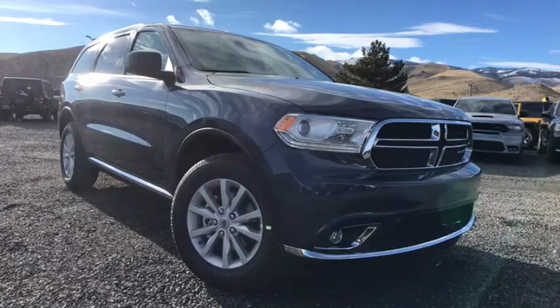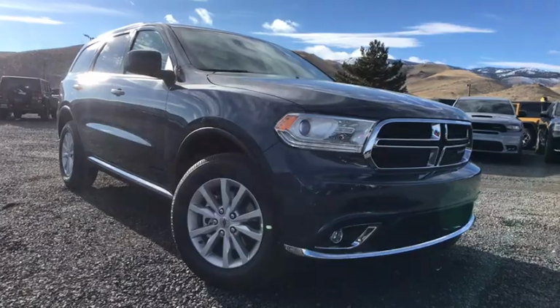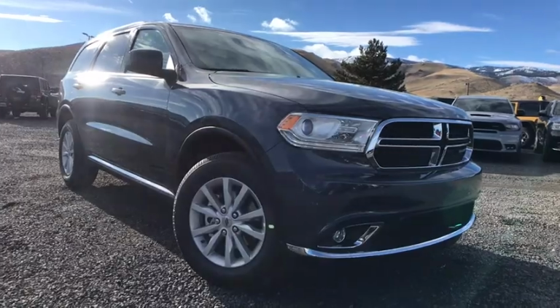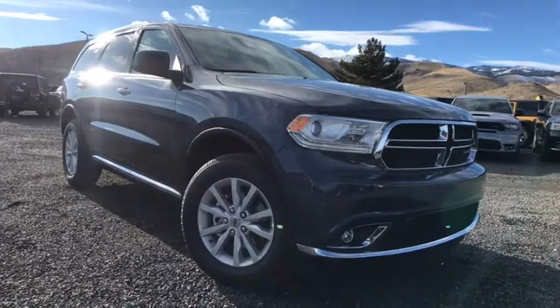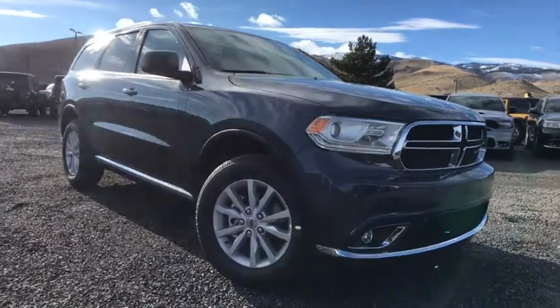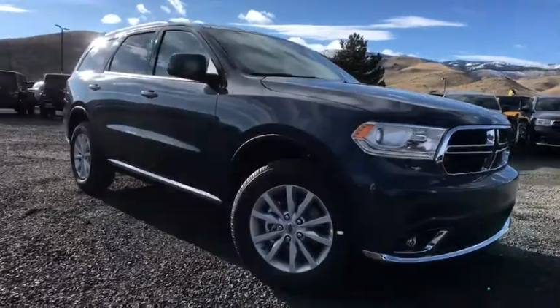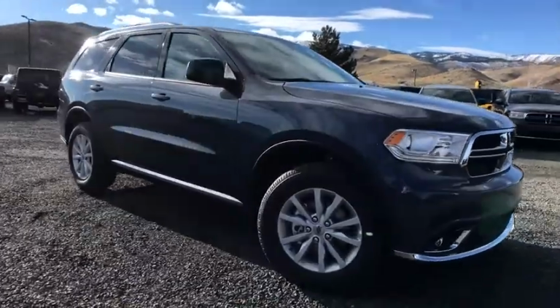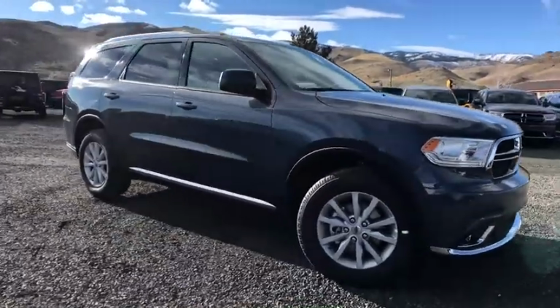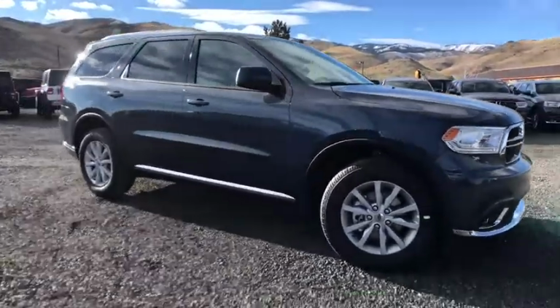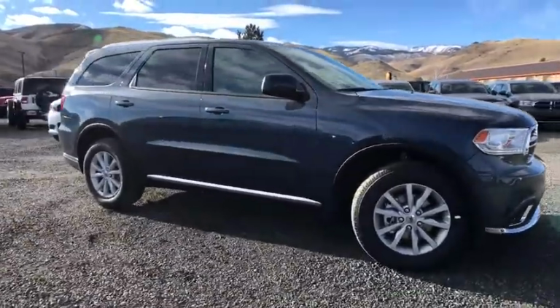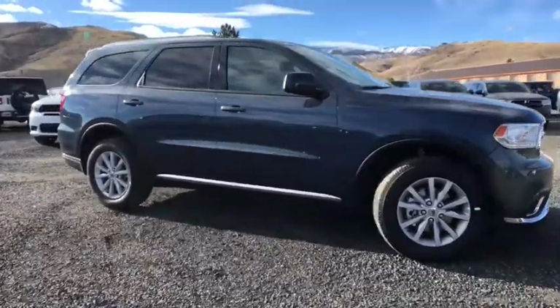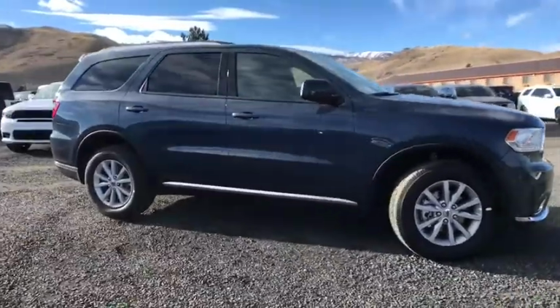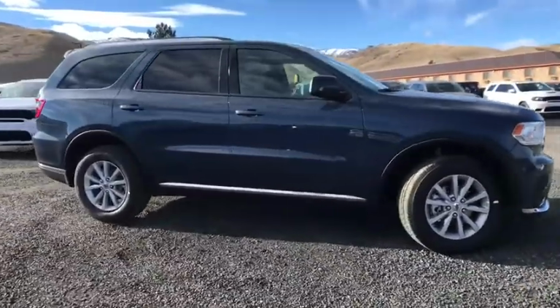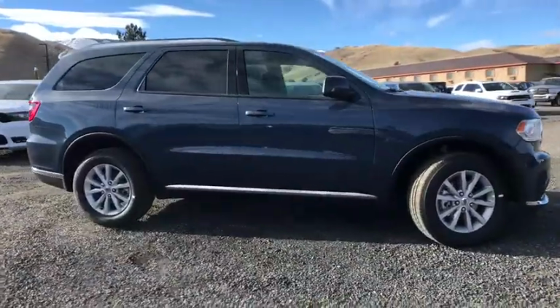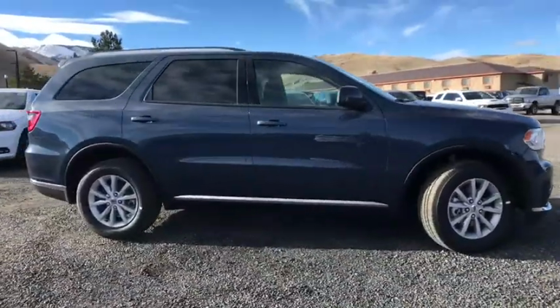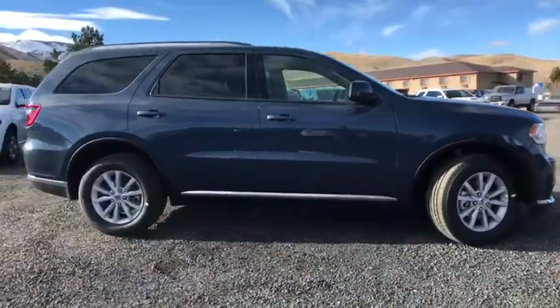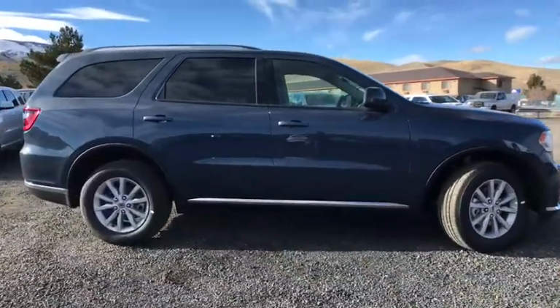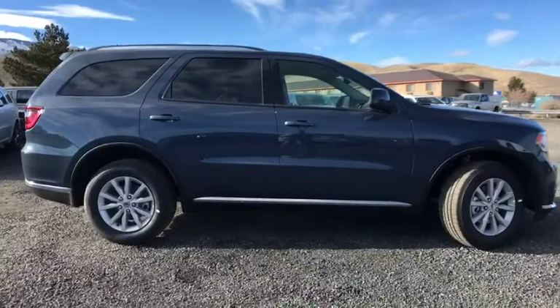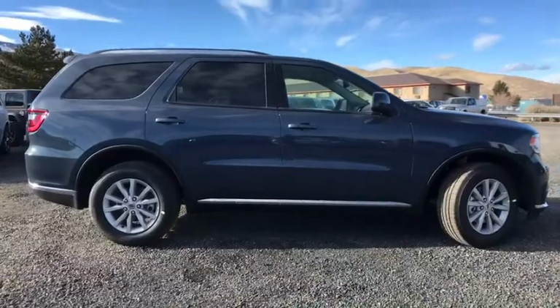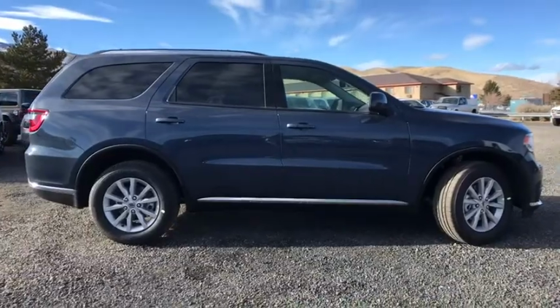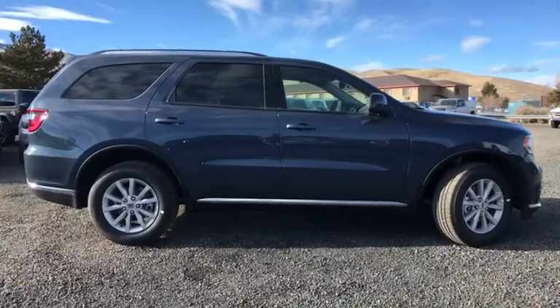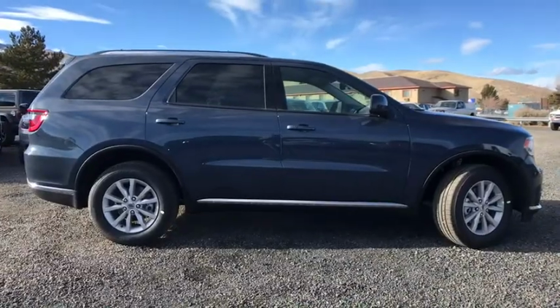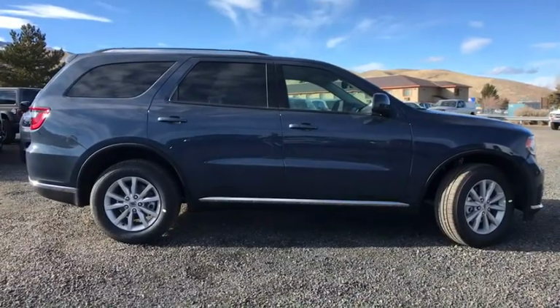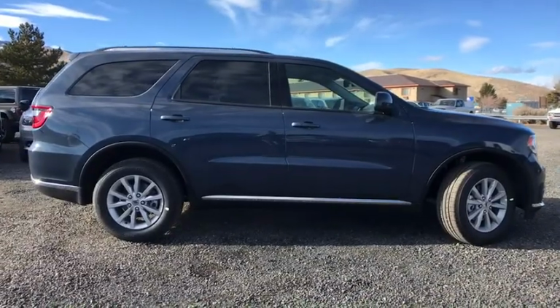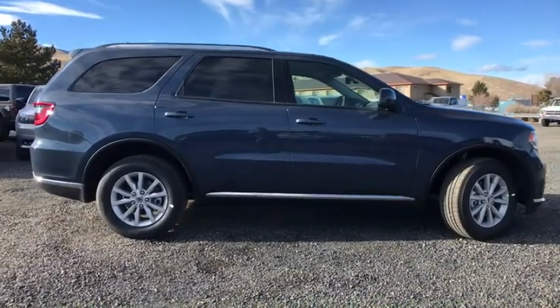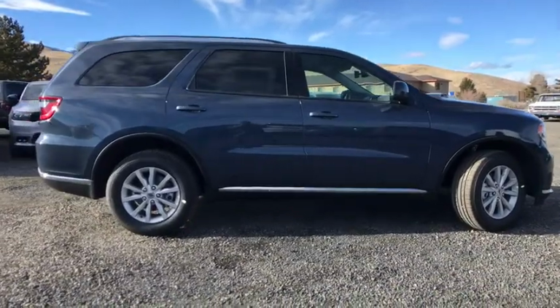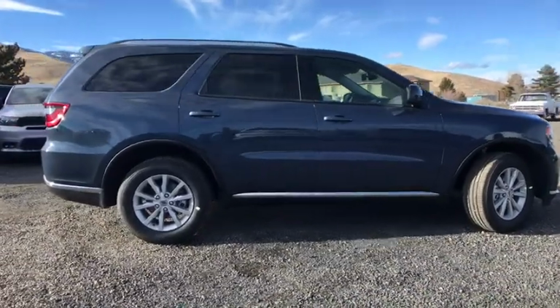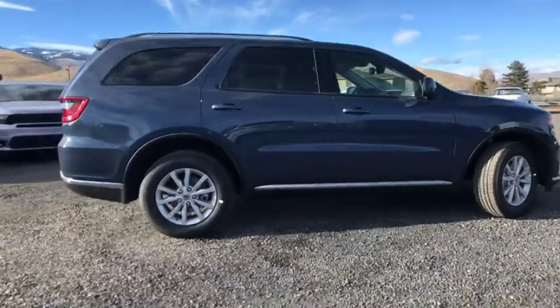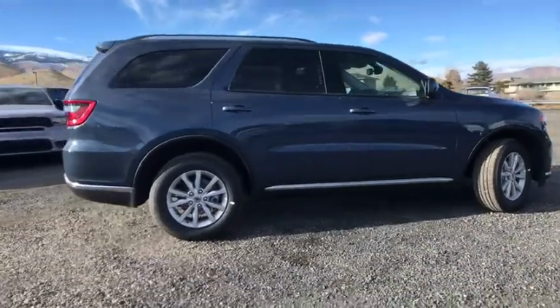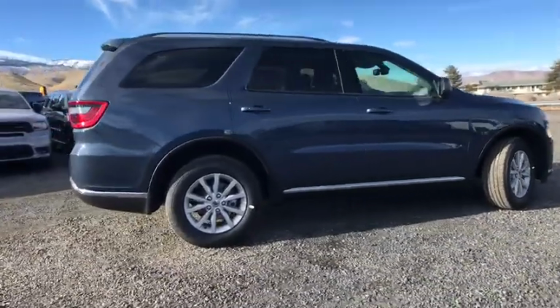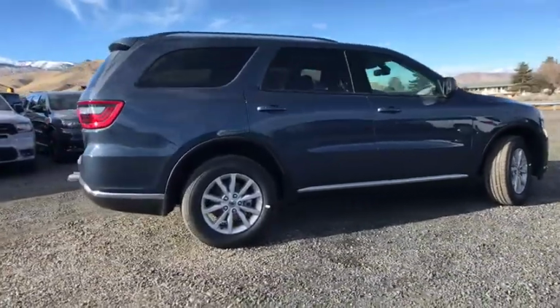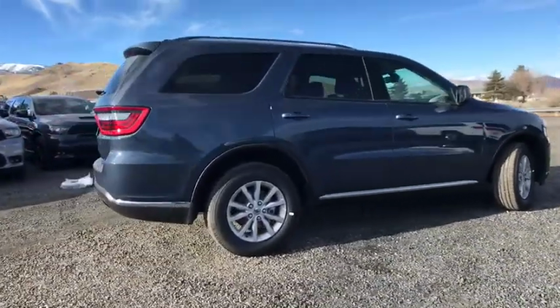We are pleased to show you the 2020 Dodge Durango. The Durango allows you and your family to travel in style and comfort while towing your camper or boat.